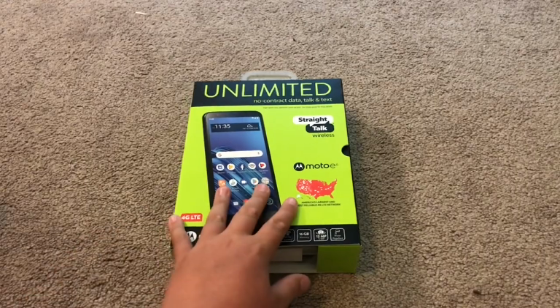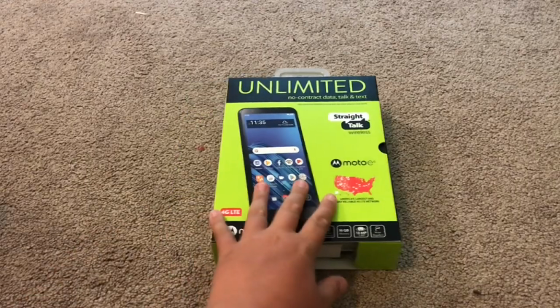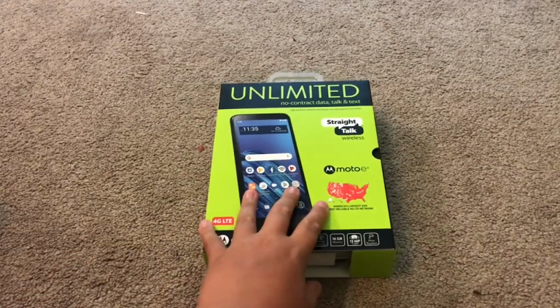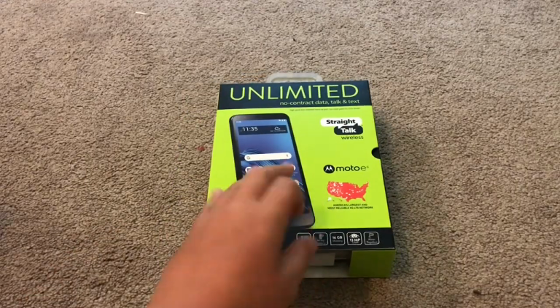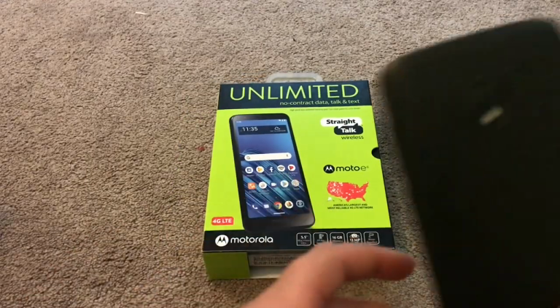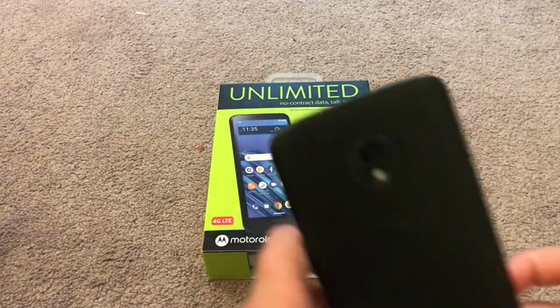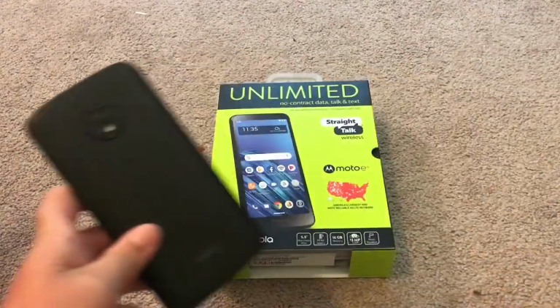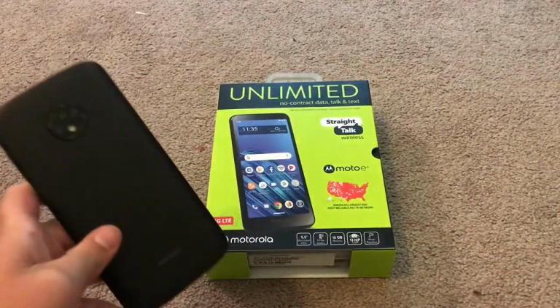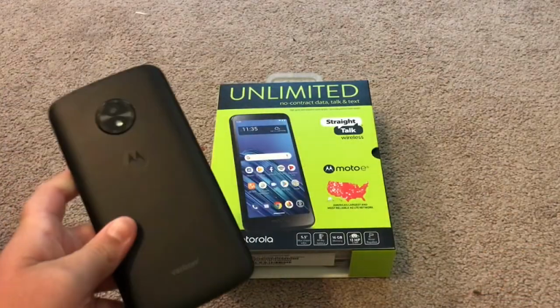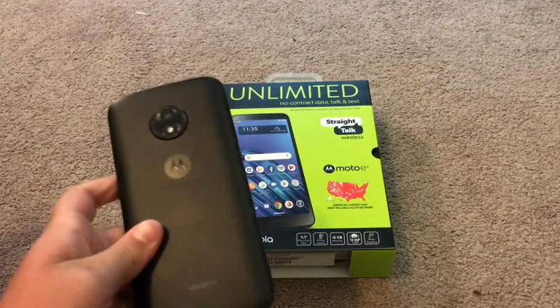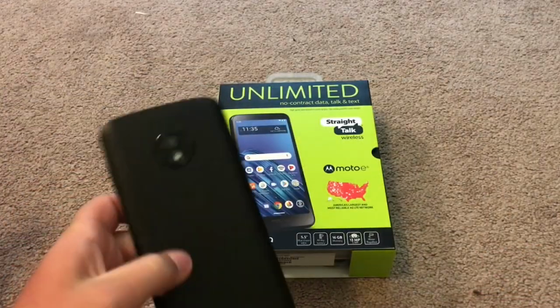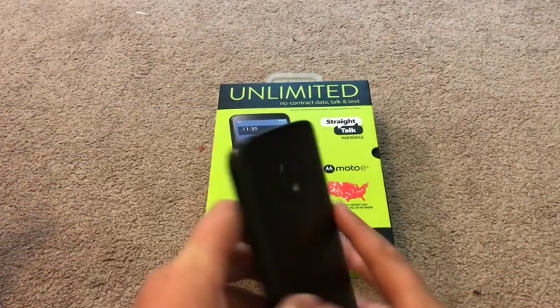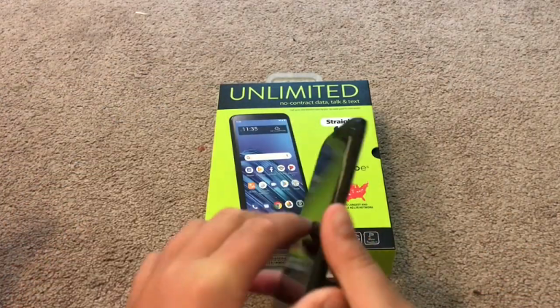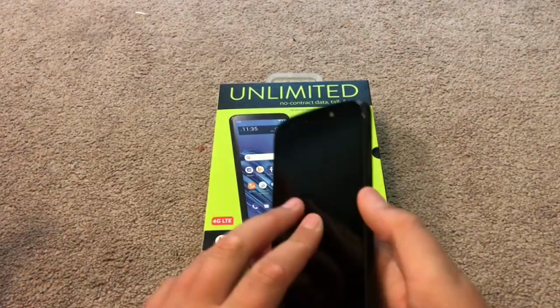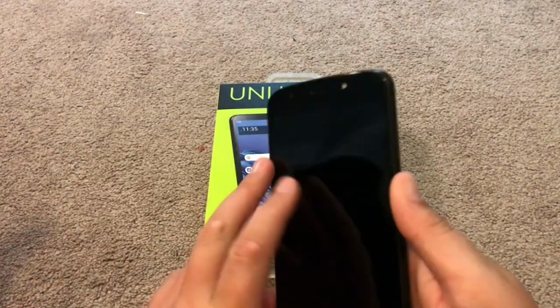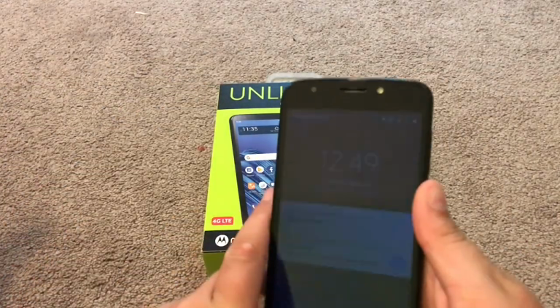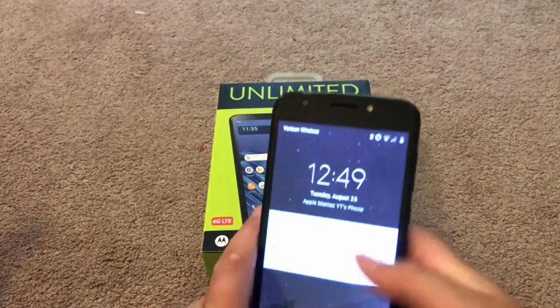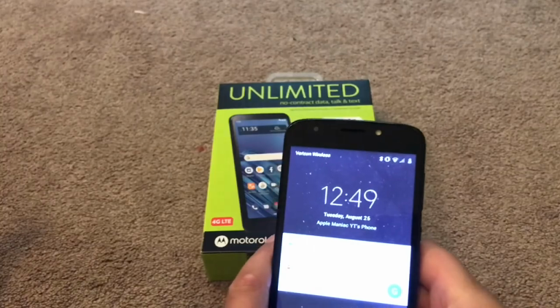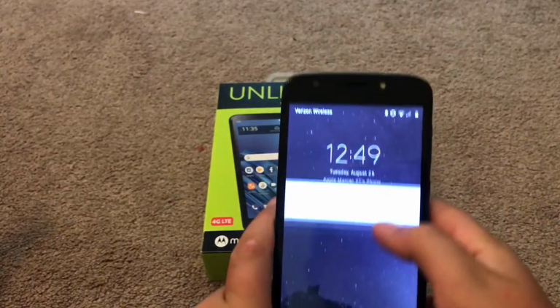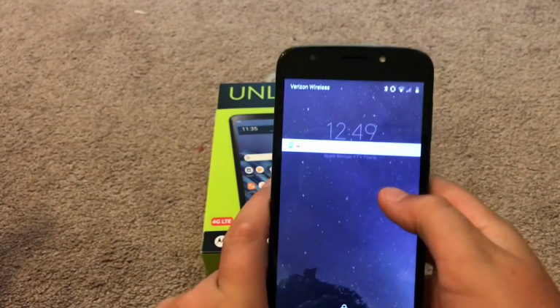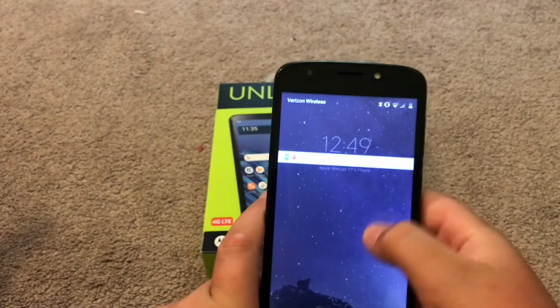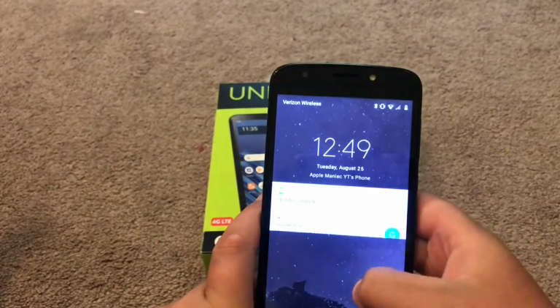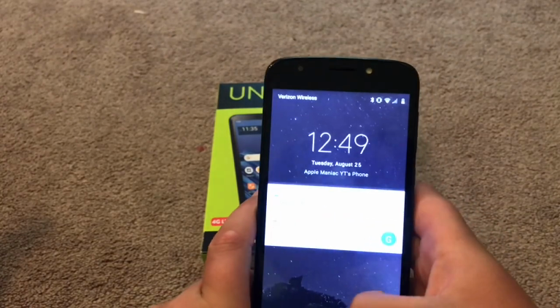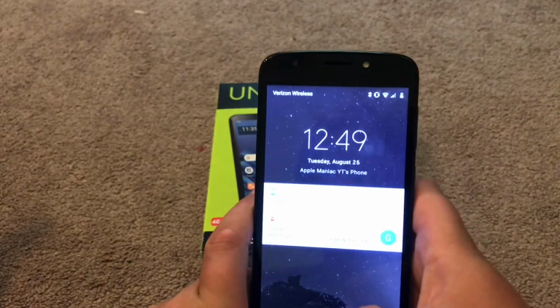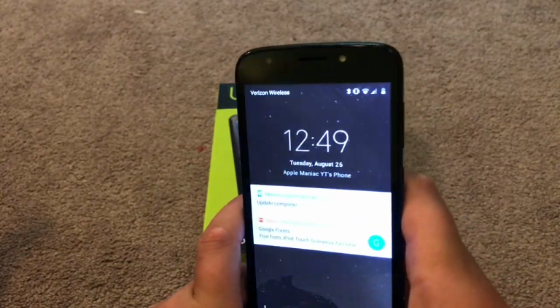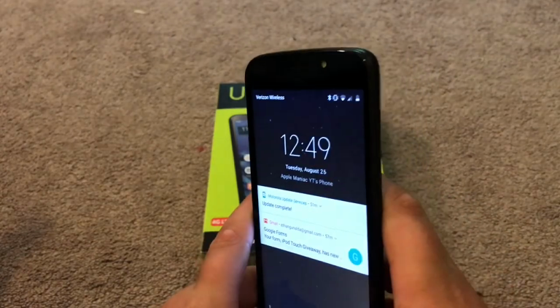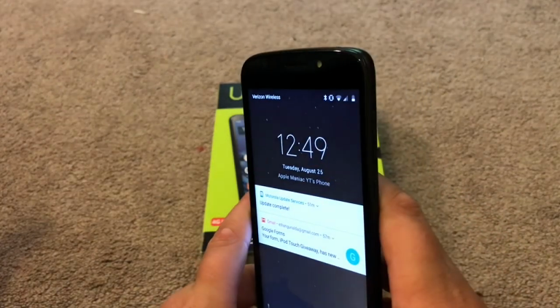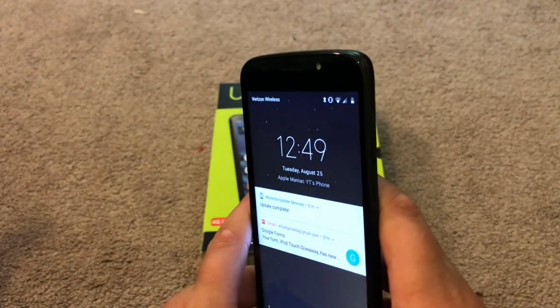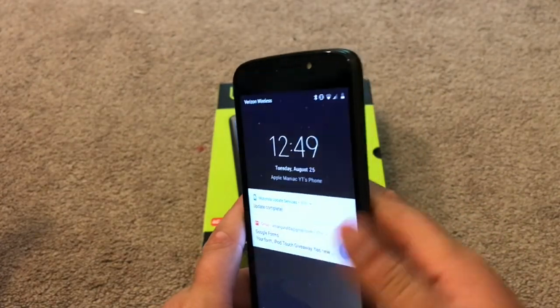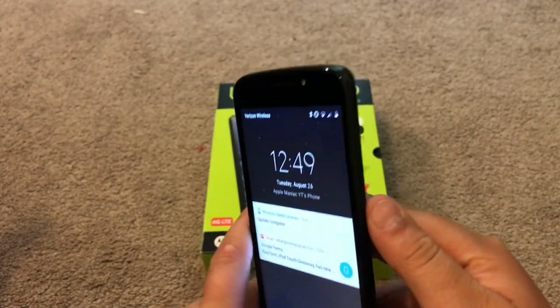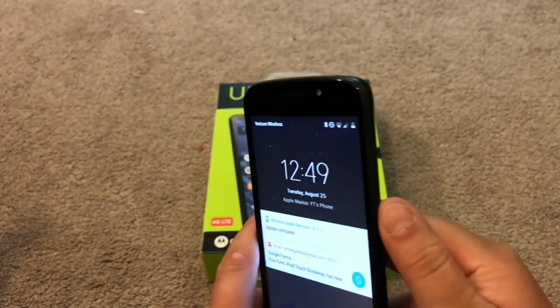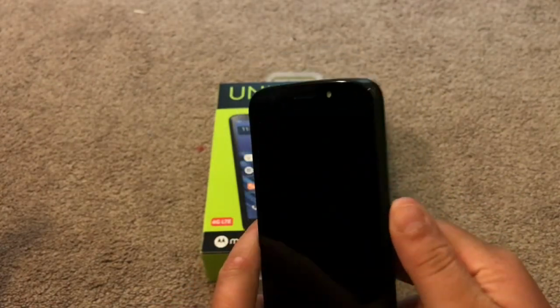Last week on Wednesday I unboxed the Moto E5 Go. I've been using it for a while now and I'm really starting to like it. It's pretty nice.